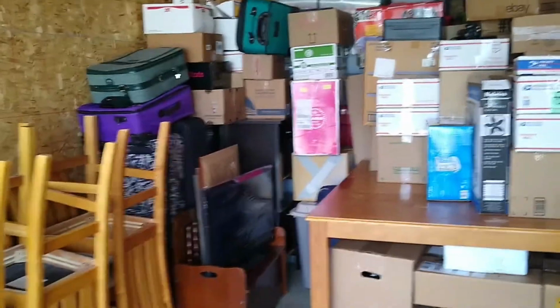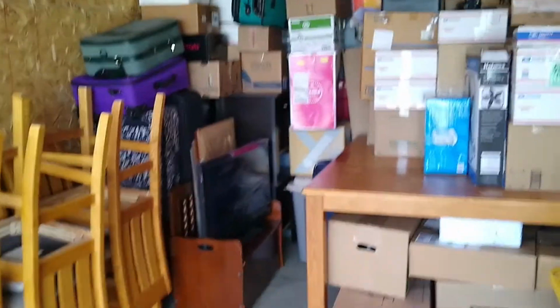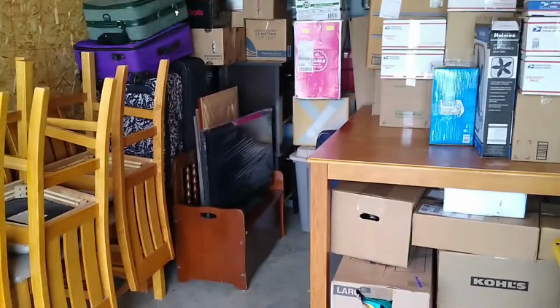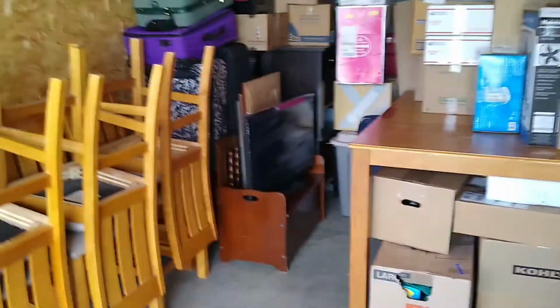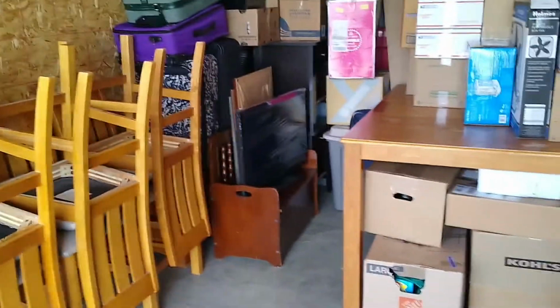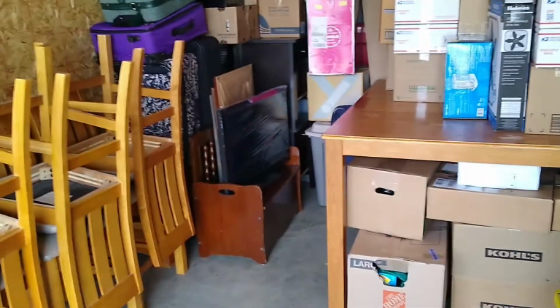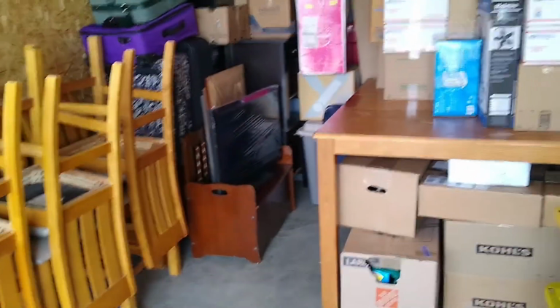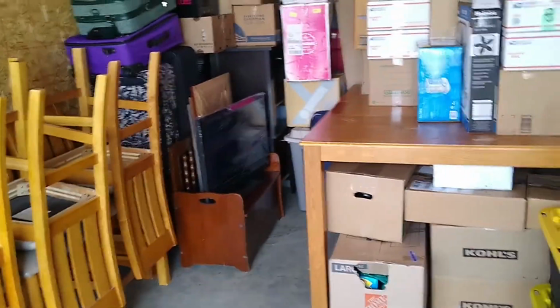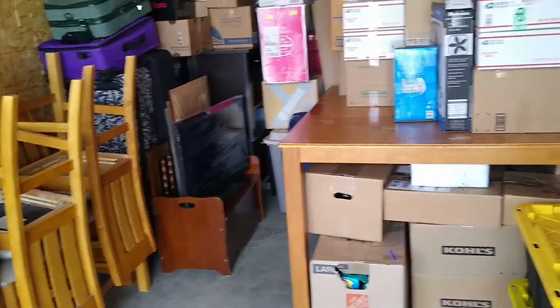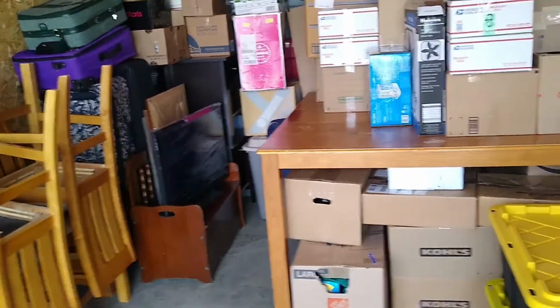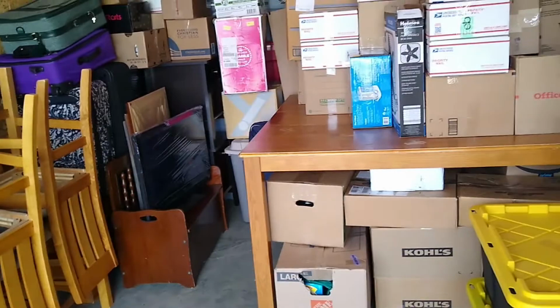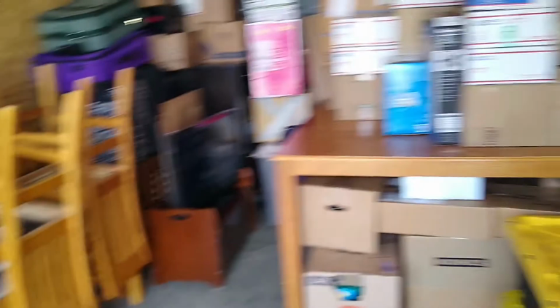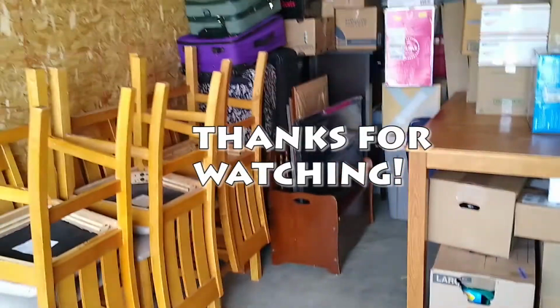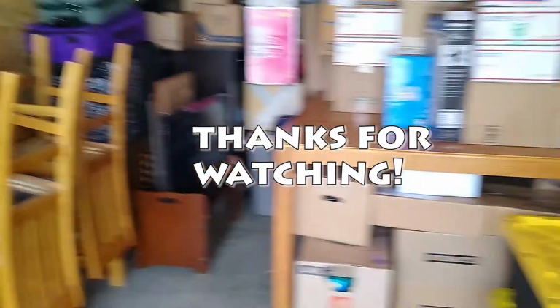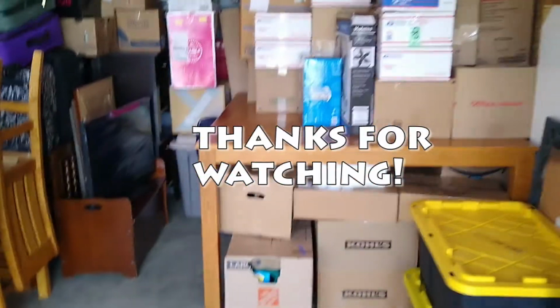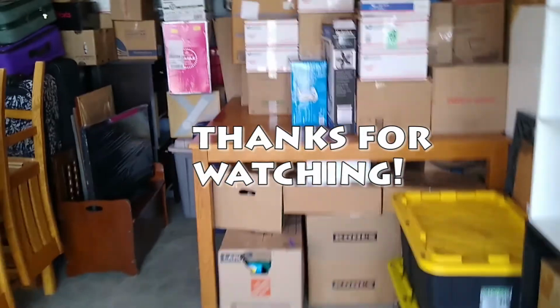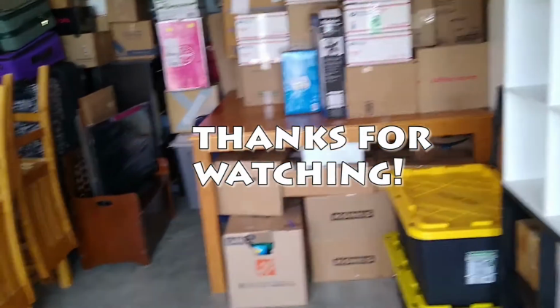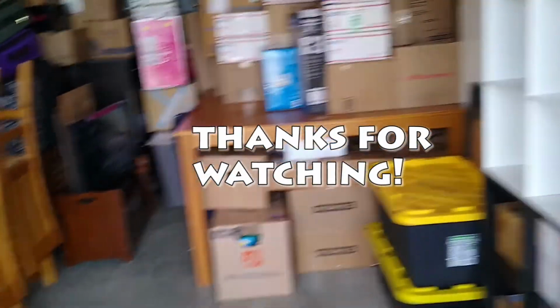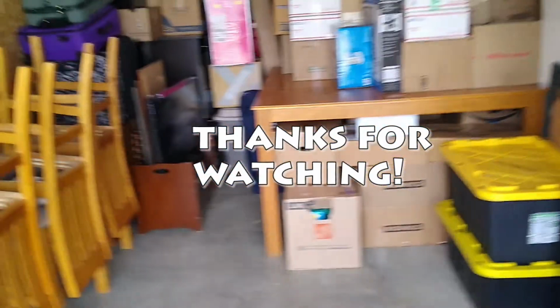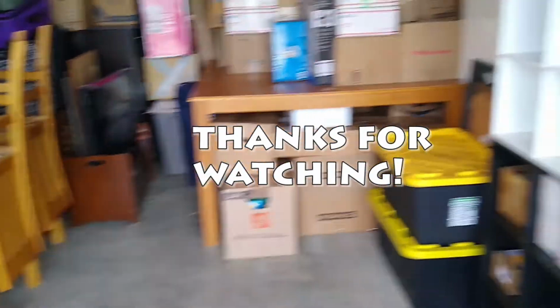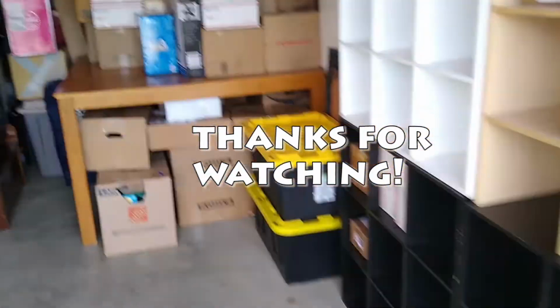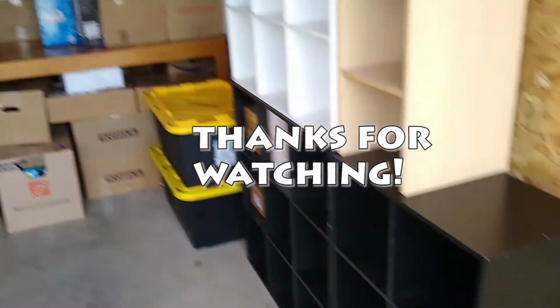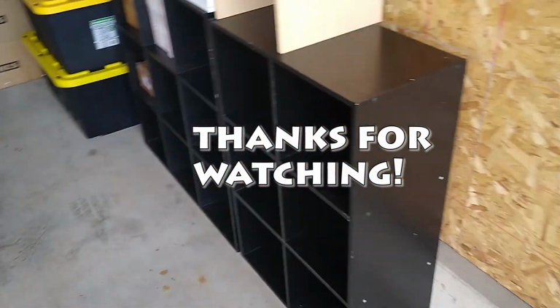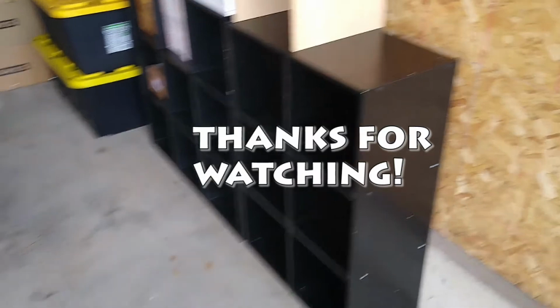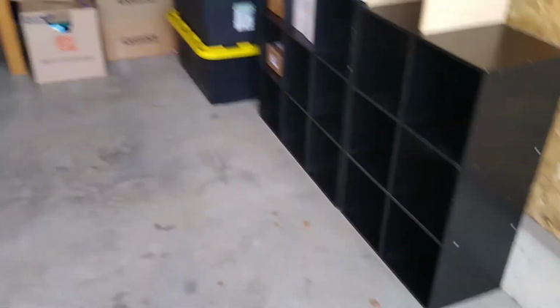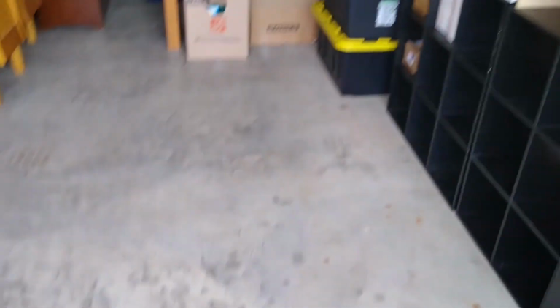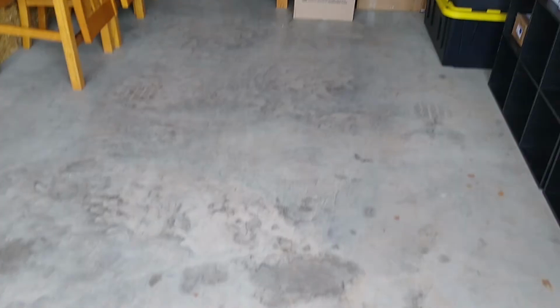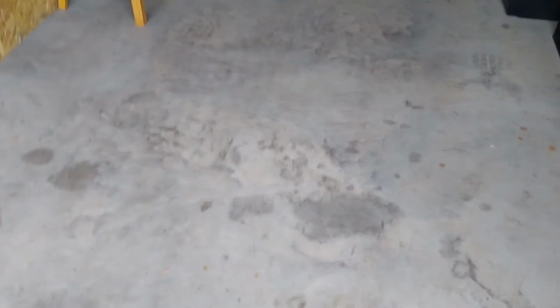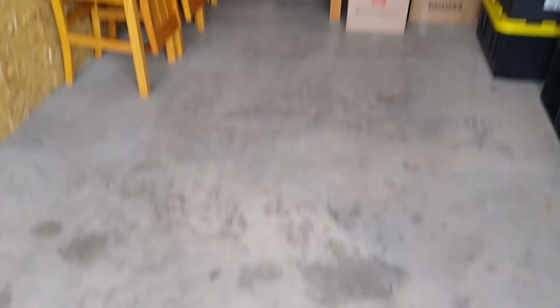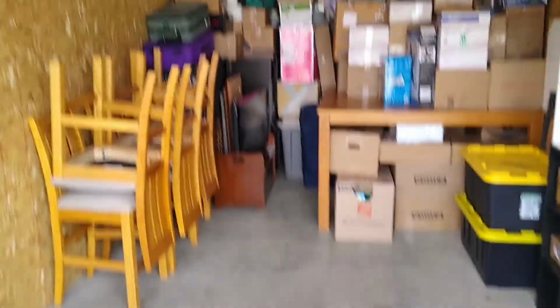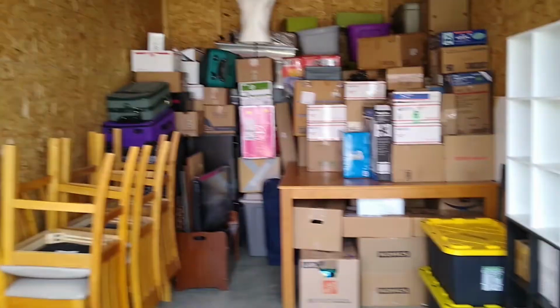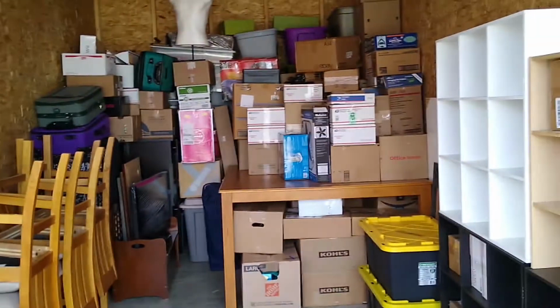We're making use of all this 10 by 20, and then we rented a second 10 by 20 for all the other furniture and garage stuff we have. Things are coming along nice.